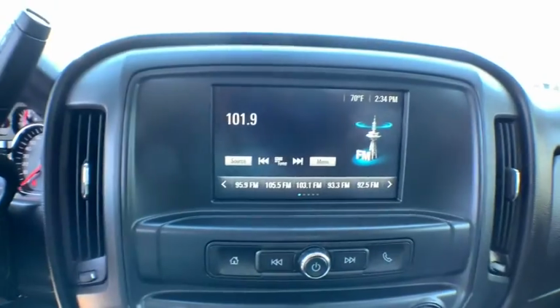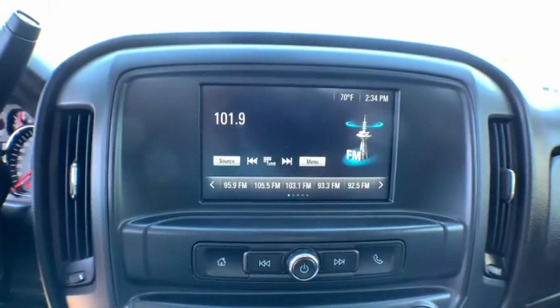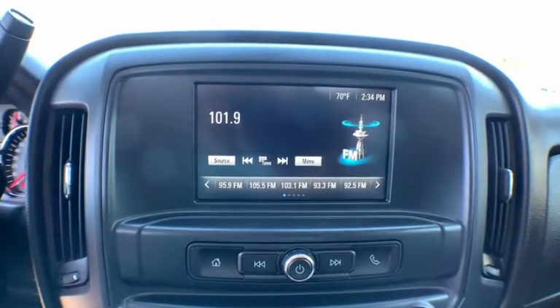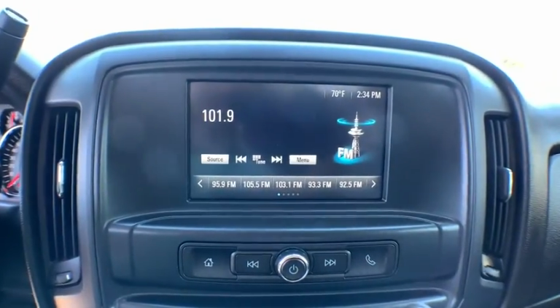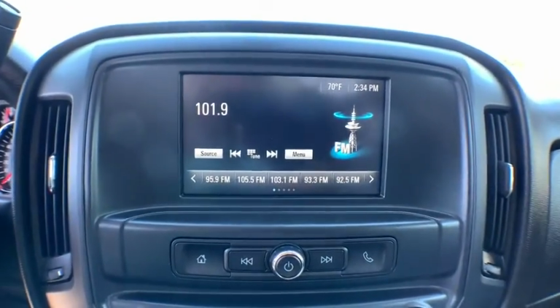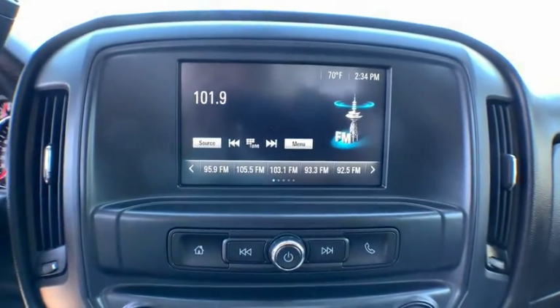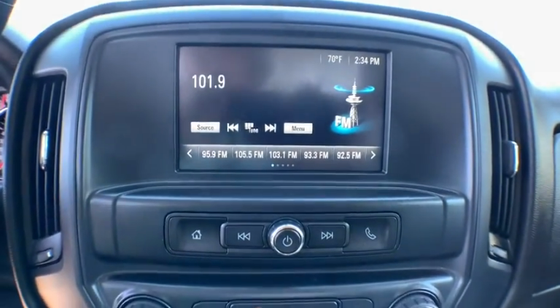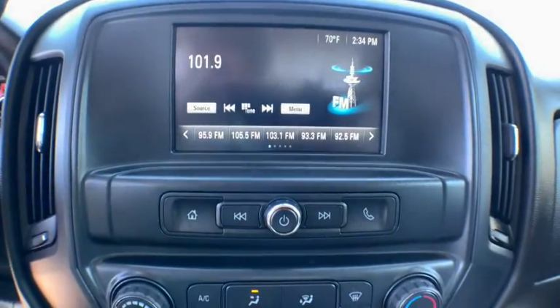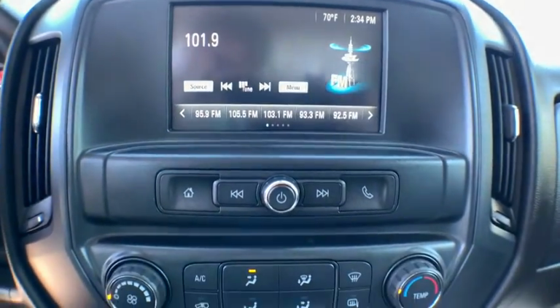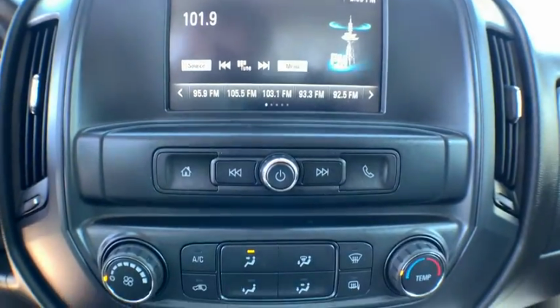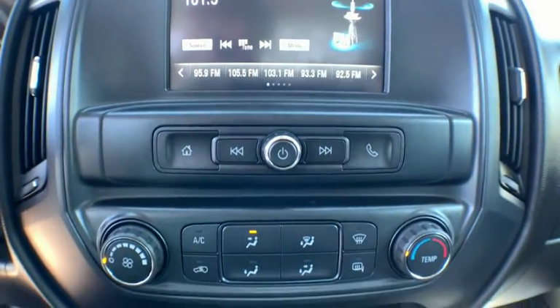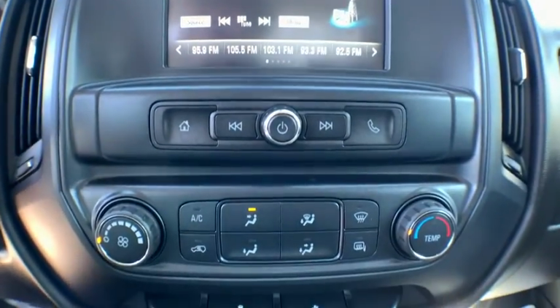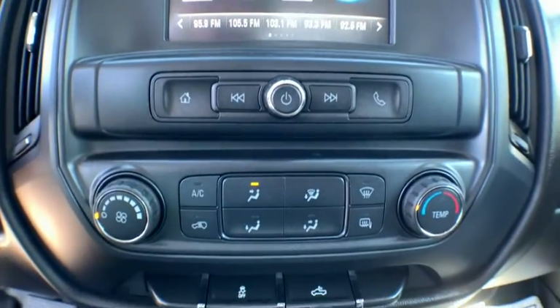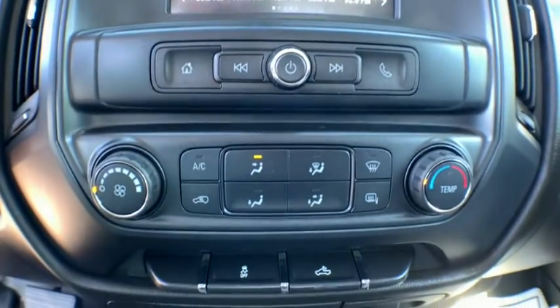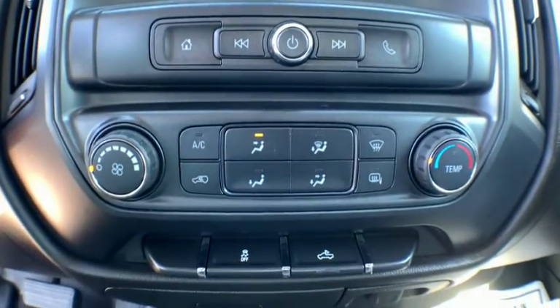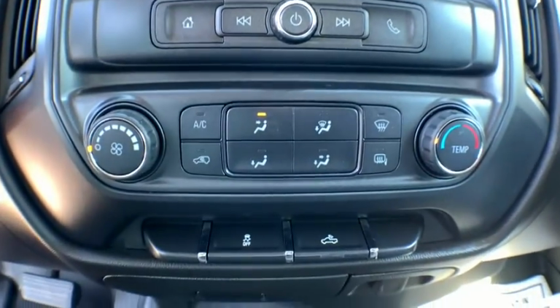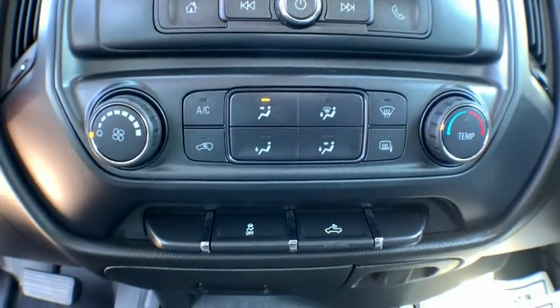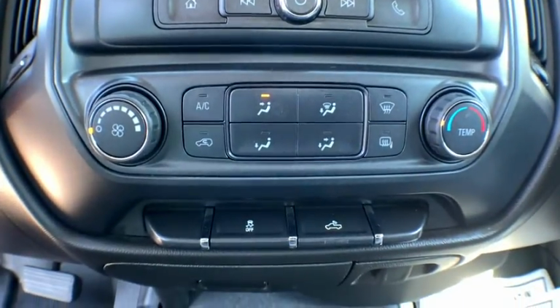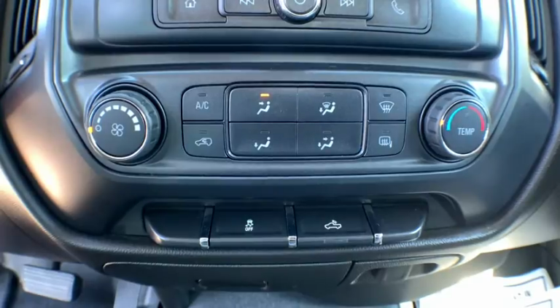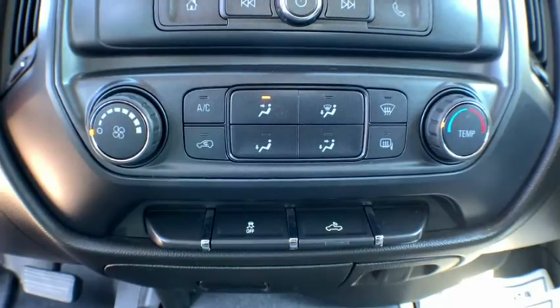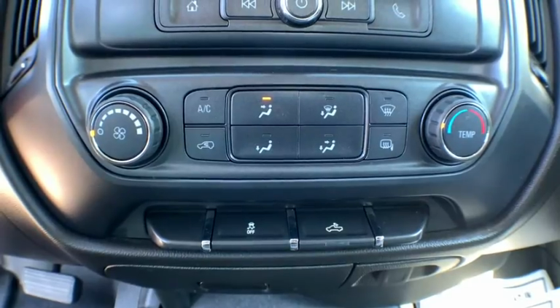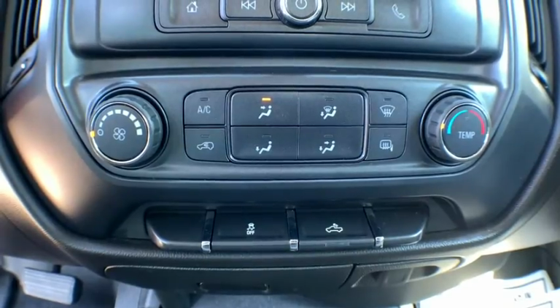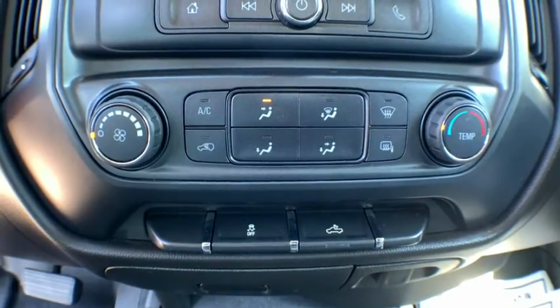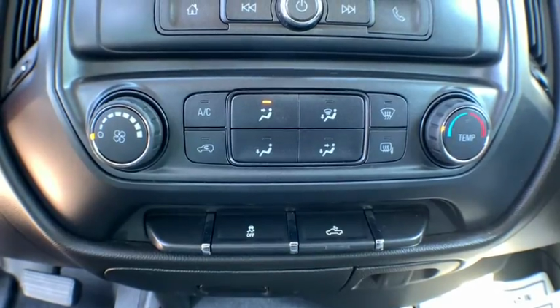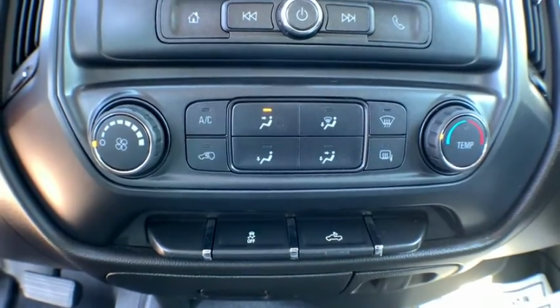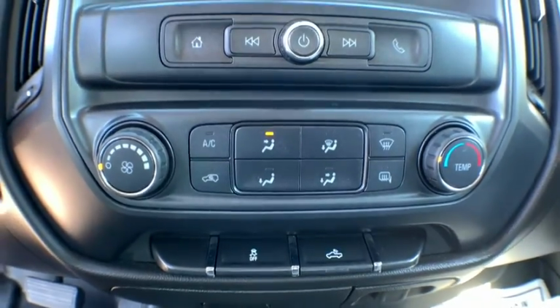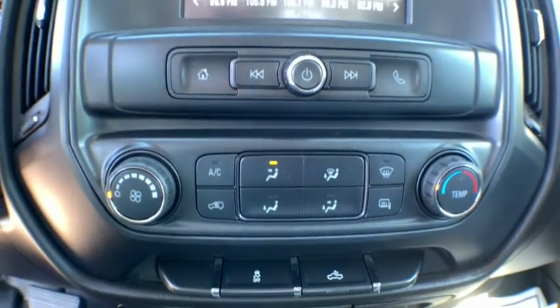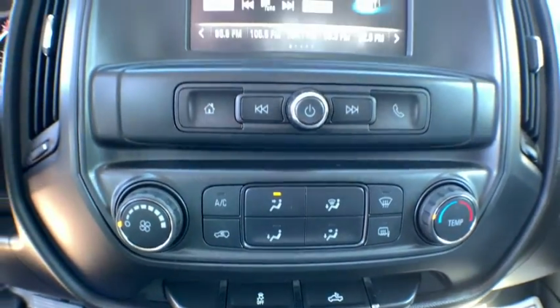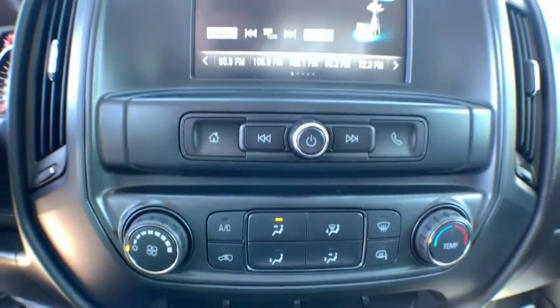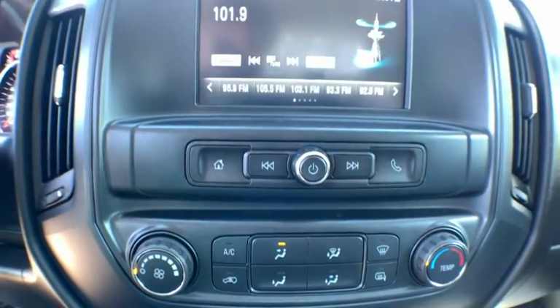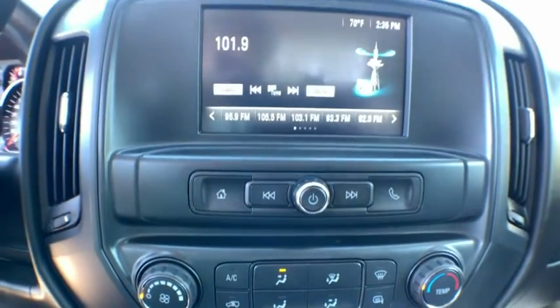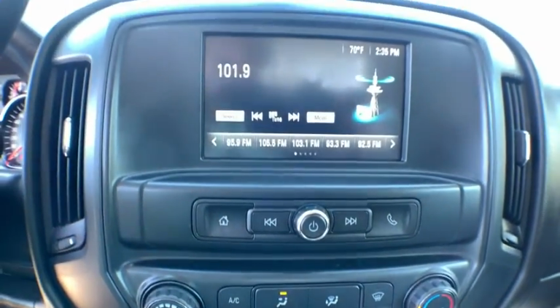Overhead console, front reading lamps, tilt steering wheel, cloth seat trim, rear view camera, passenger vanity mirror, tinted glass, speed control.